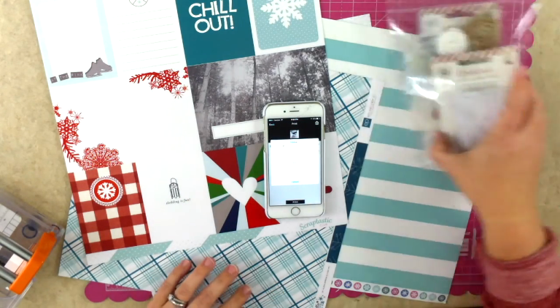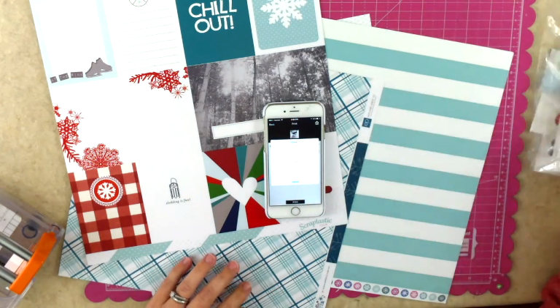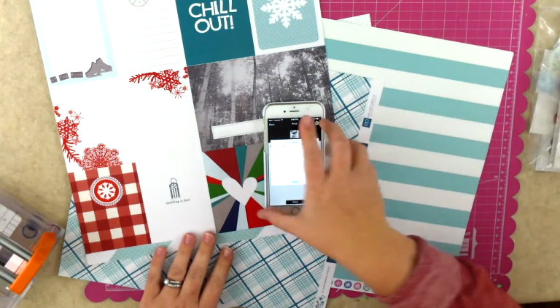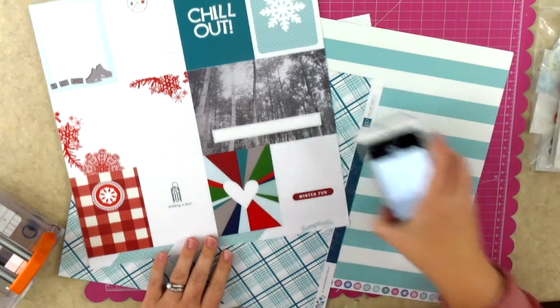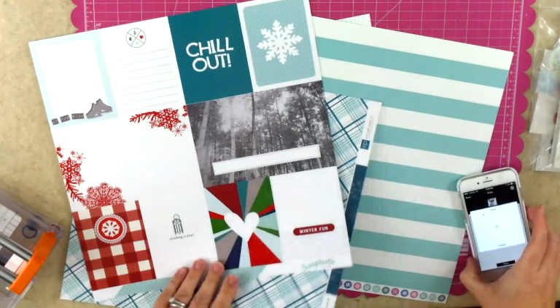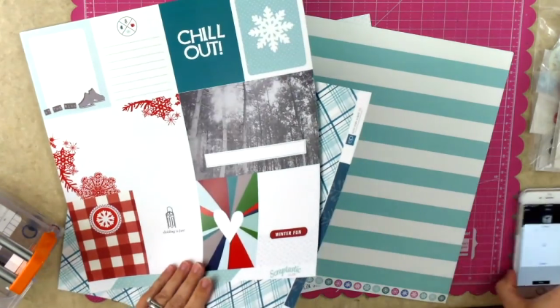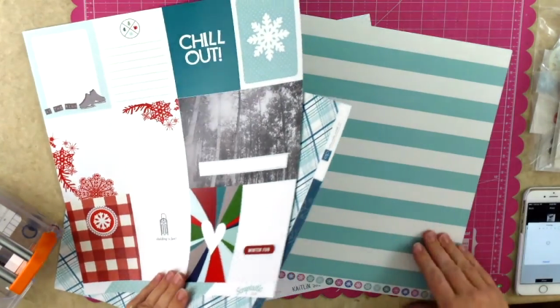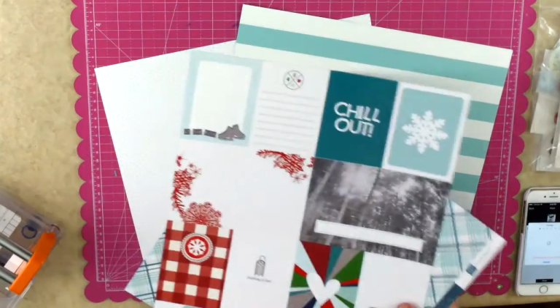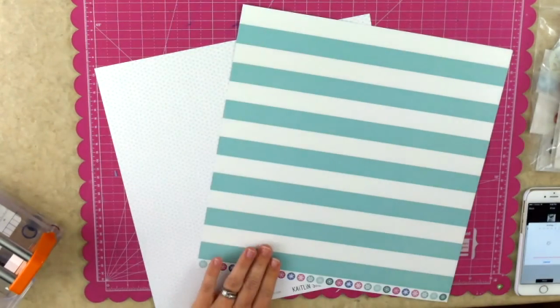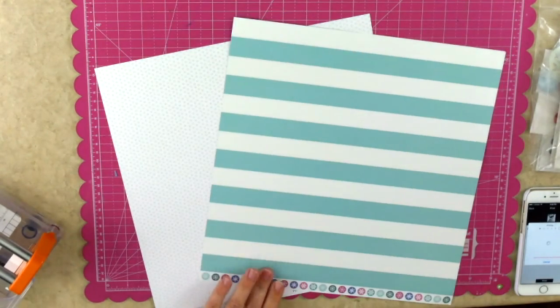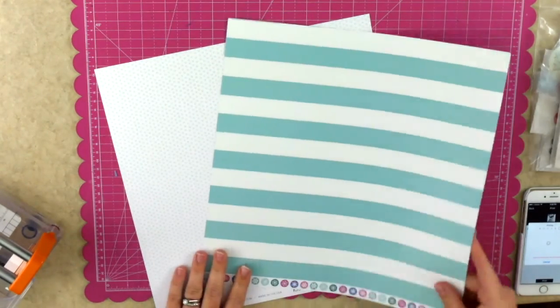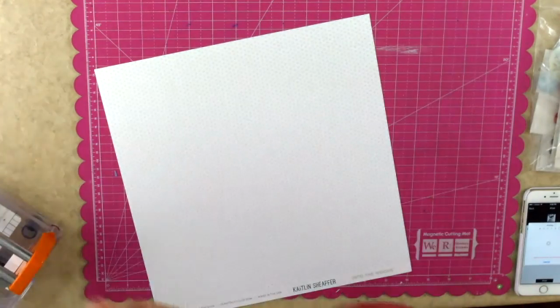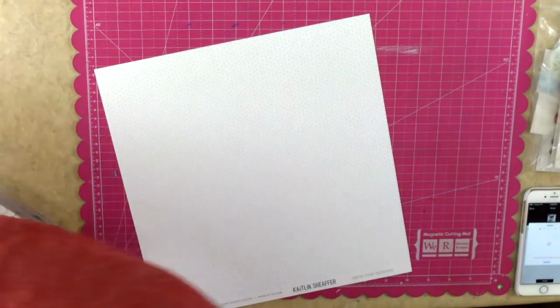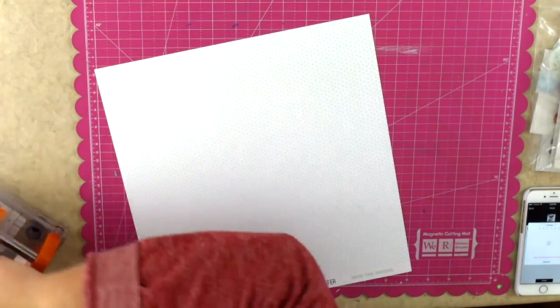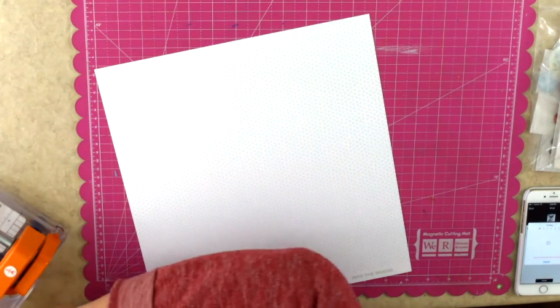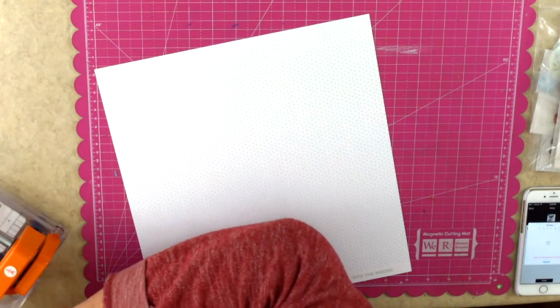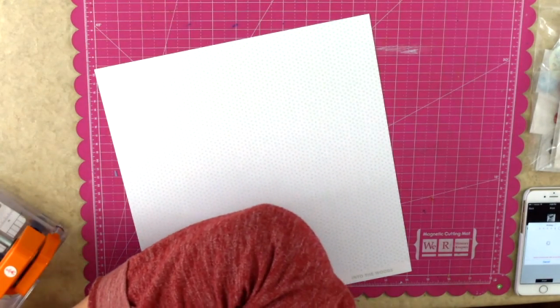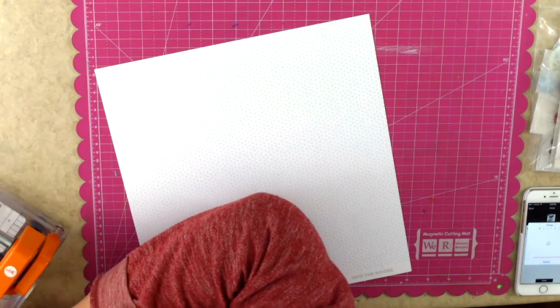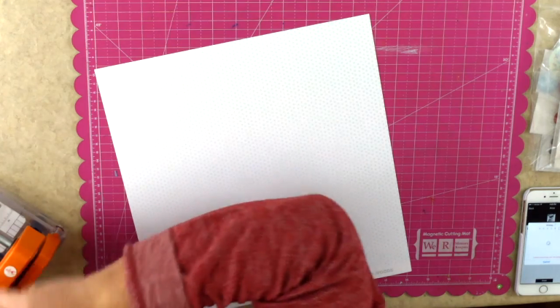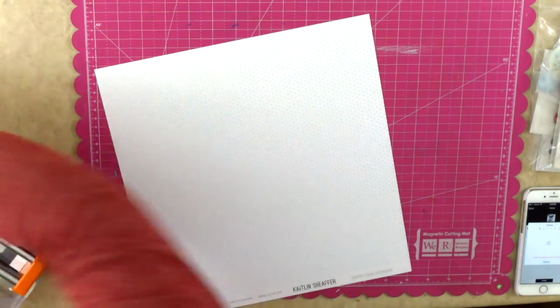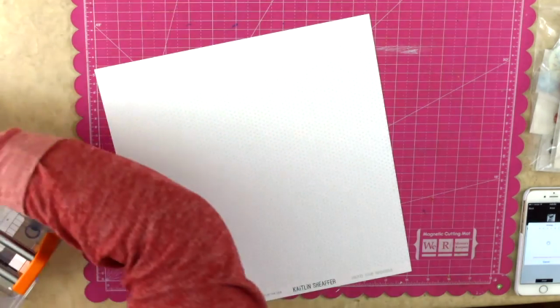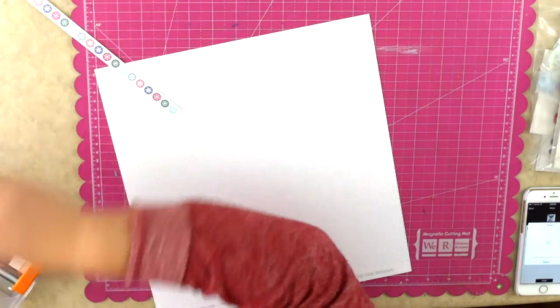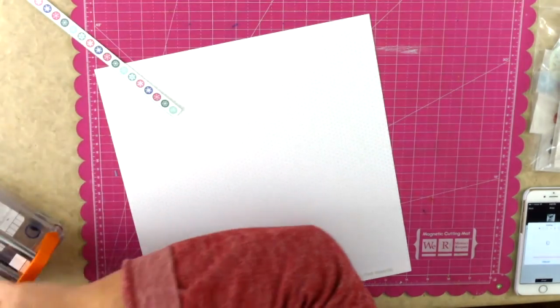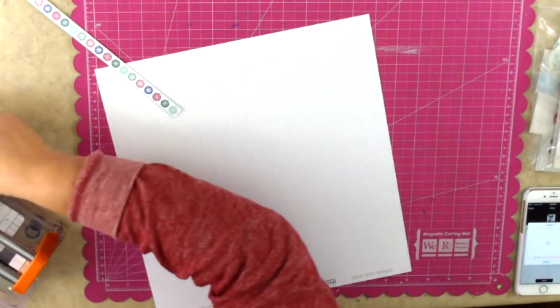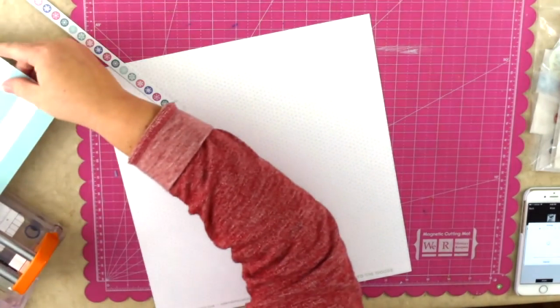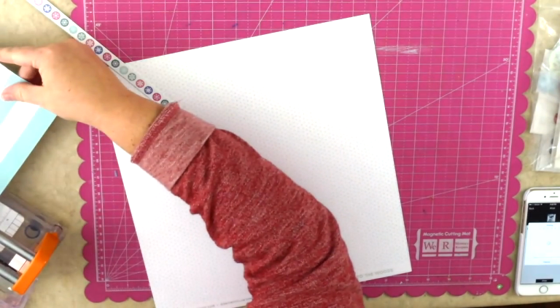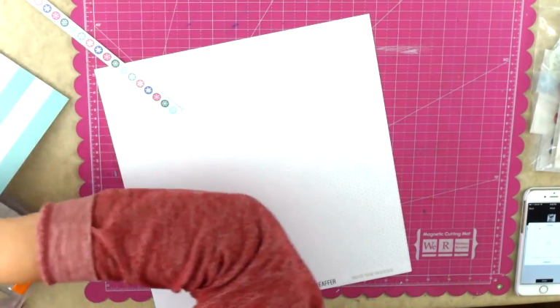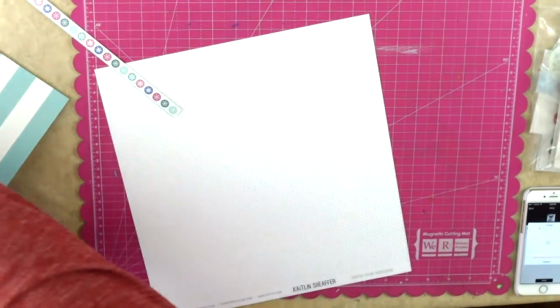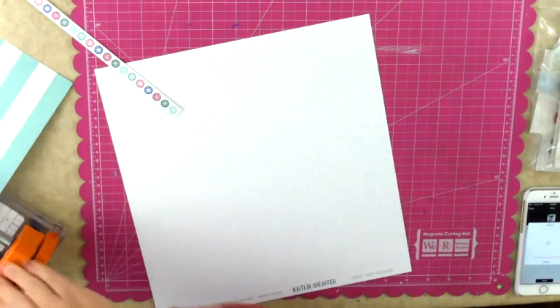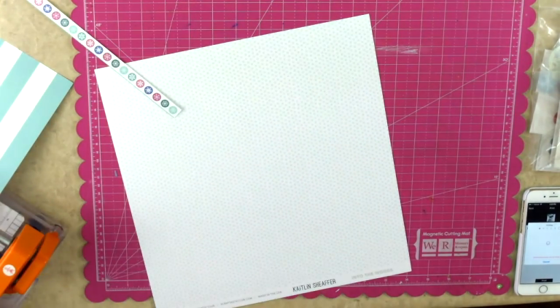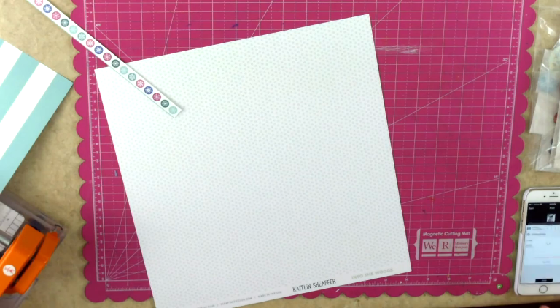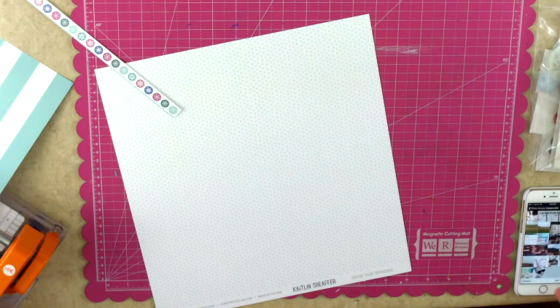This kit is called the Hazy Shade of Winter kit, plus the add-on. I will at the end pull in a few elements from the January This Life Noted add-on.